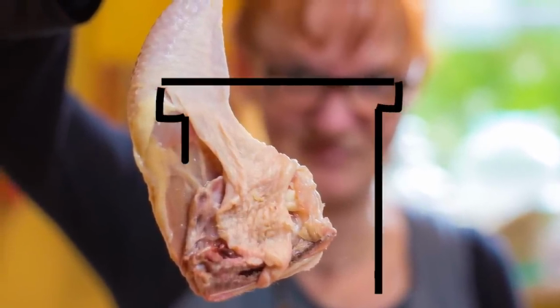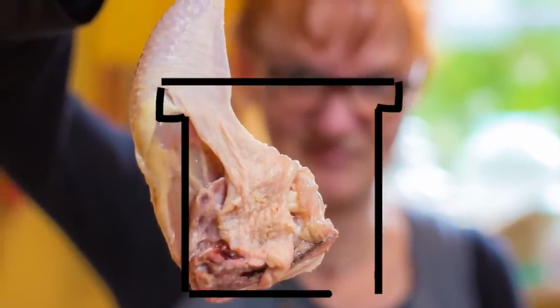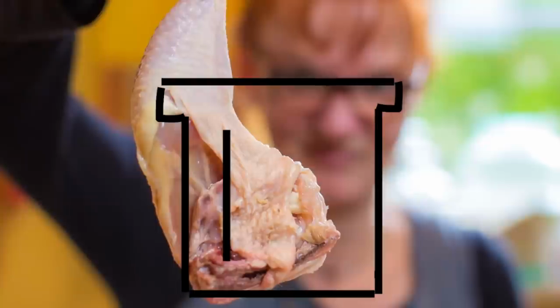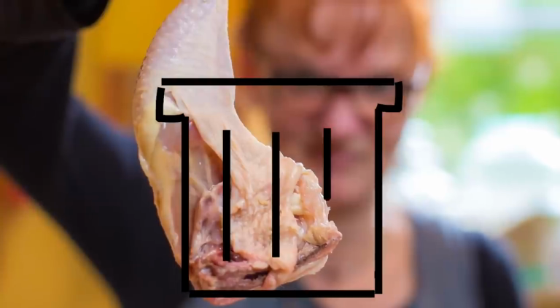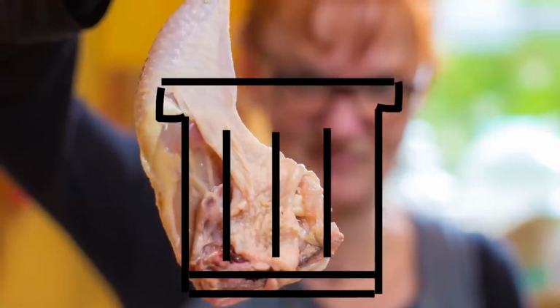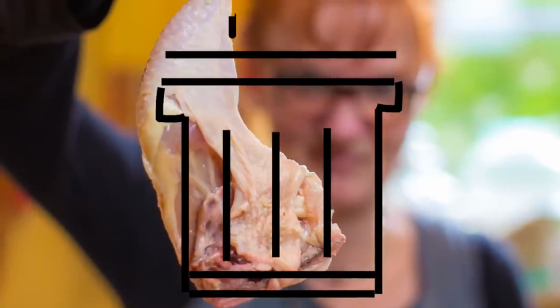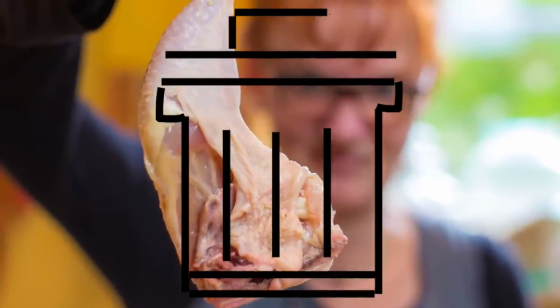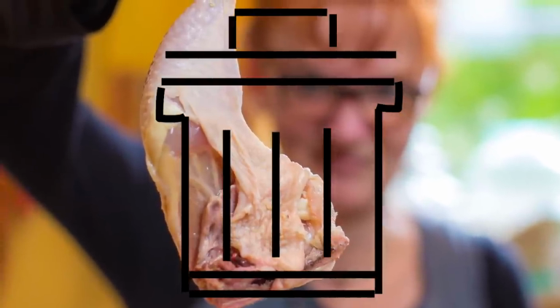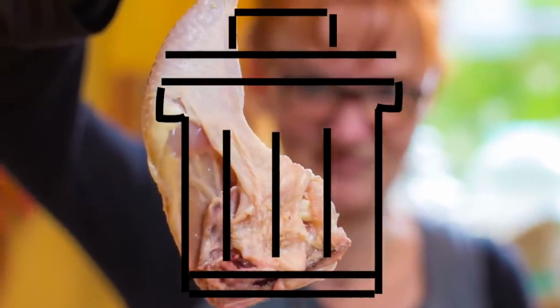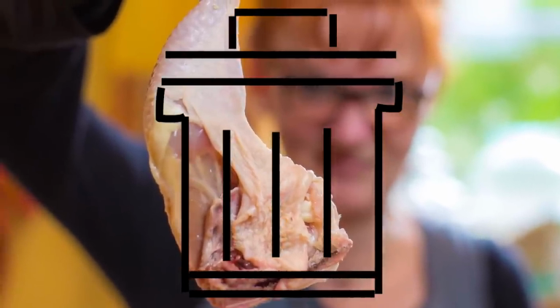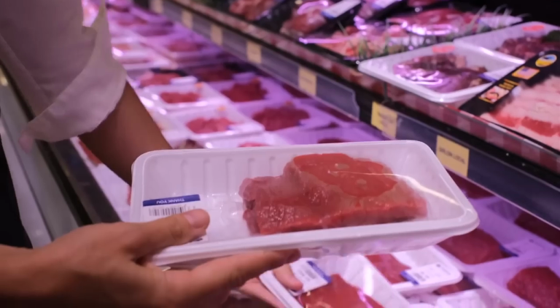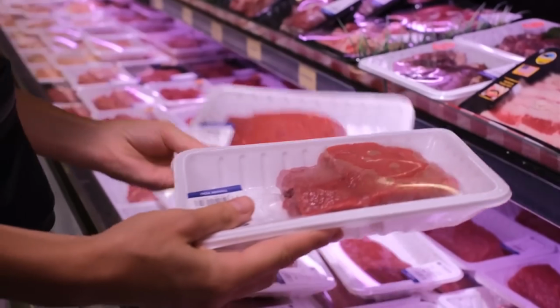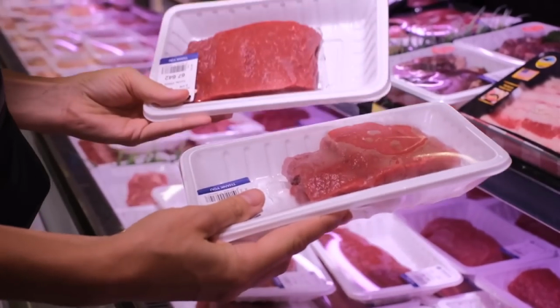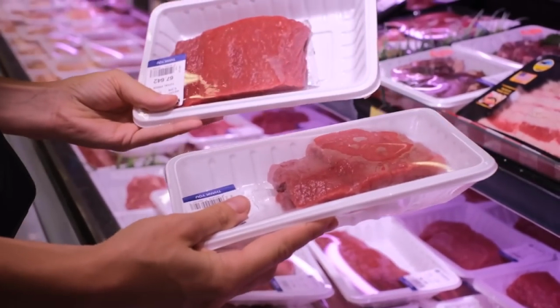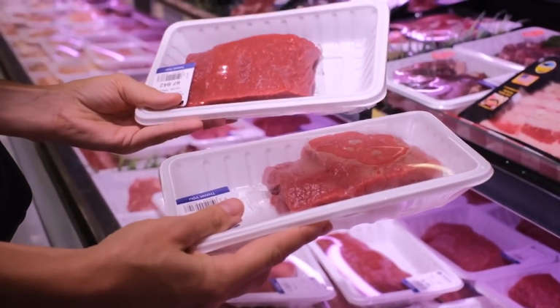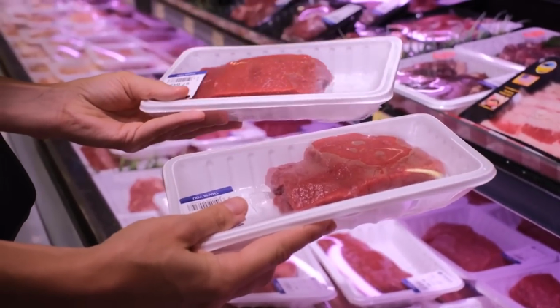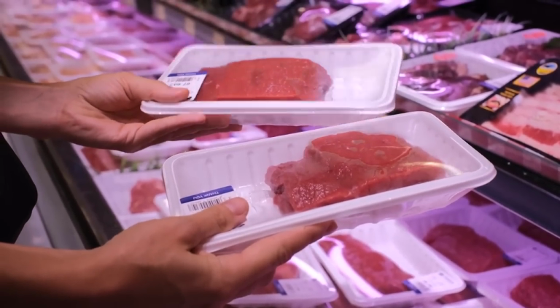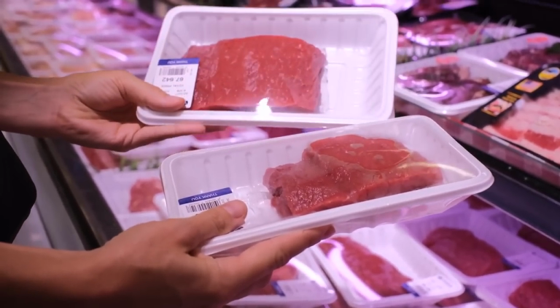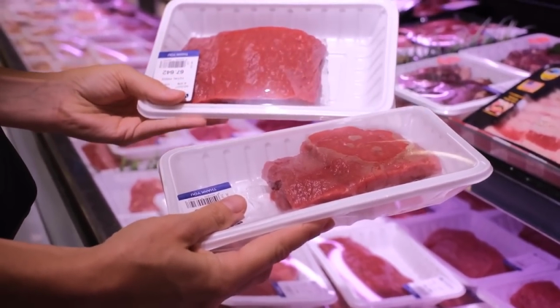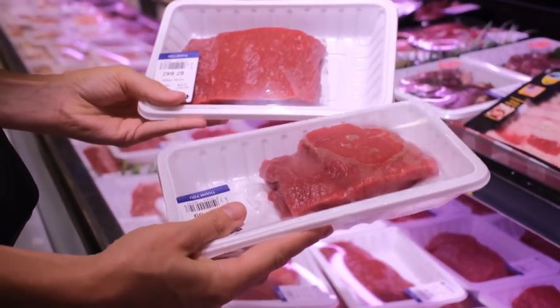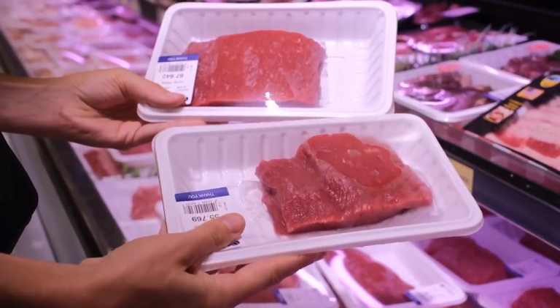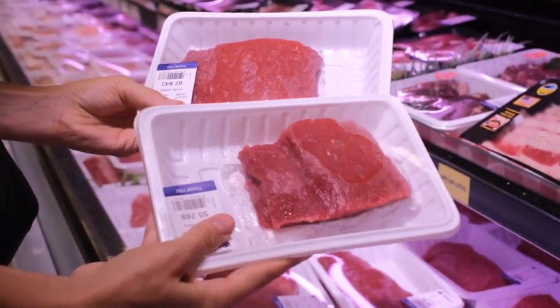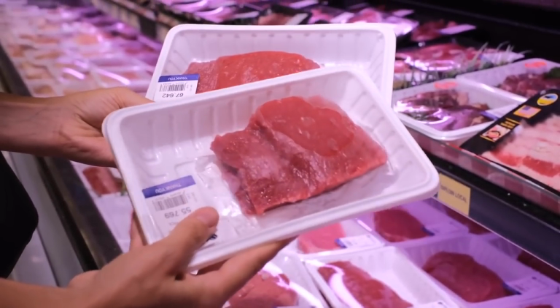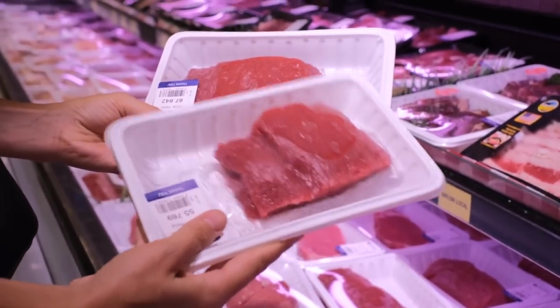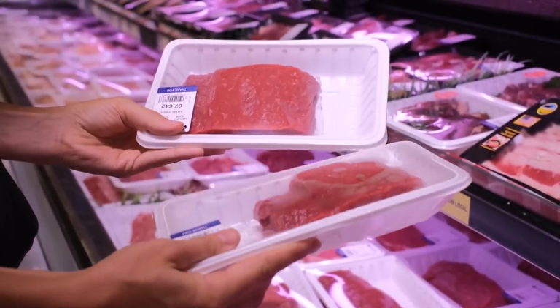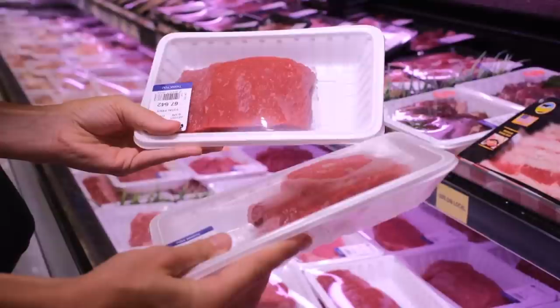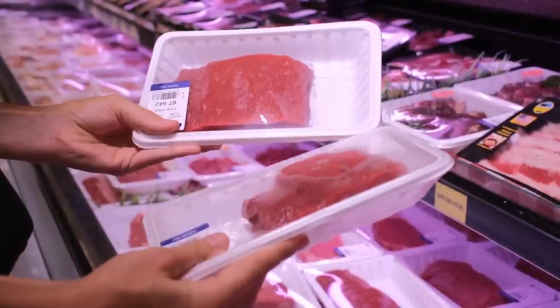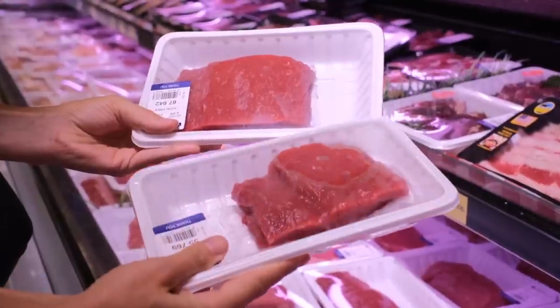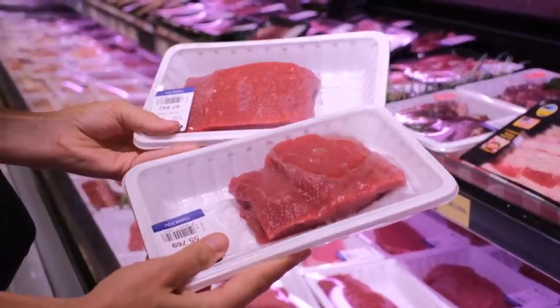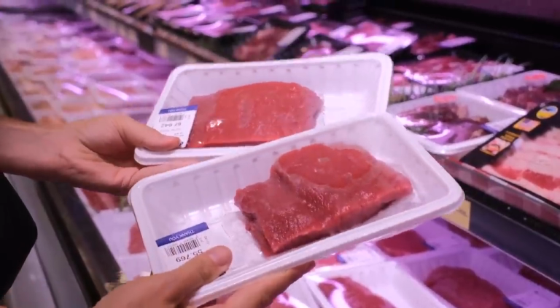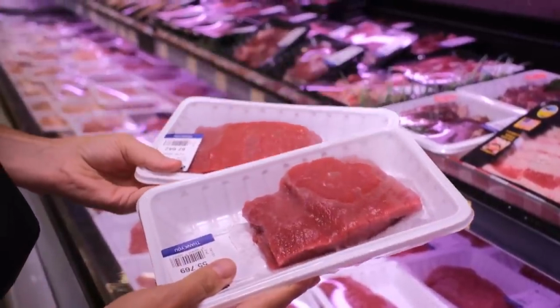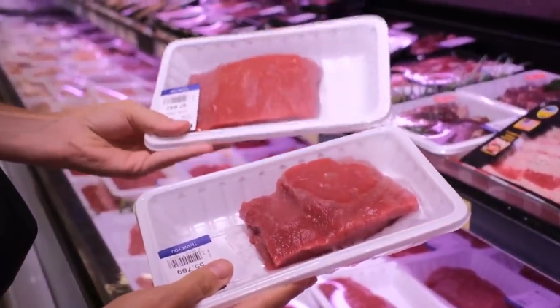If the smell, texture, or color of your raw meat is off — or even worse, all three — head to your local grocer and get a replacement. You want your Sunday dinner to be memorable, just not for the wrong reasons.